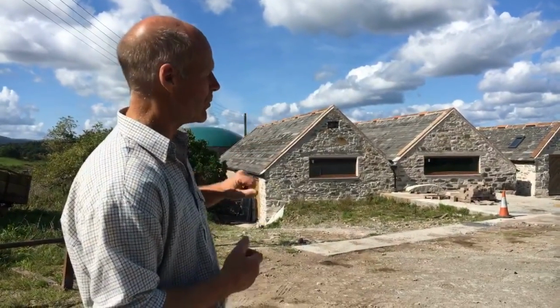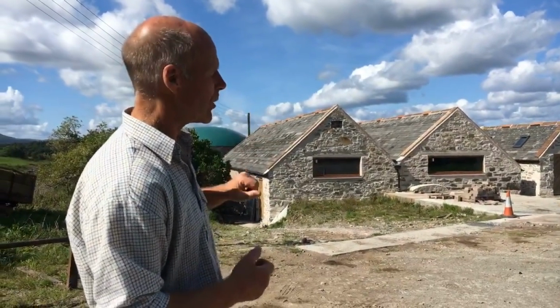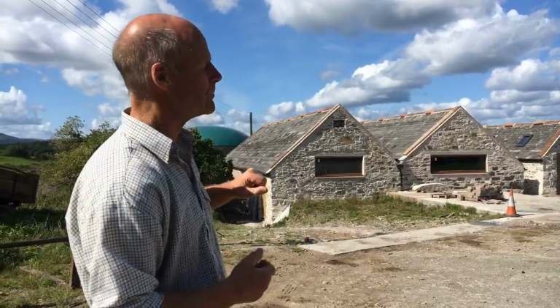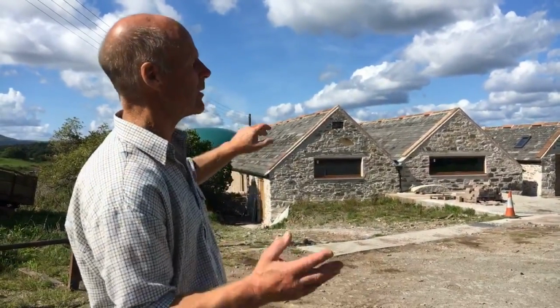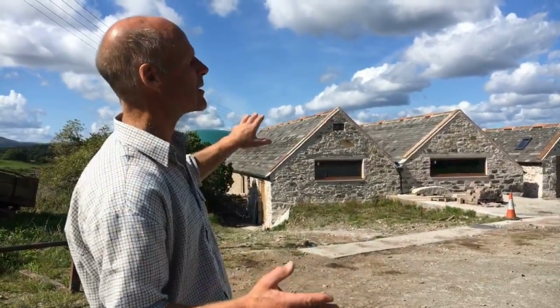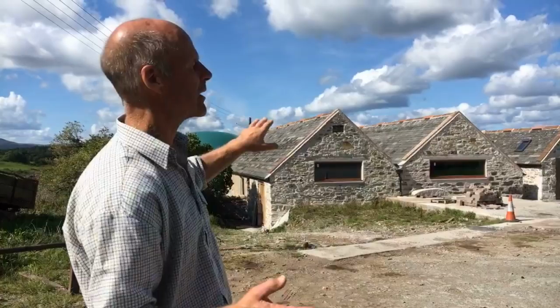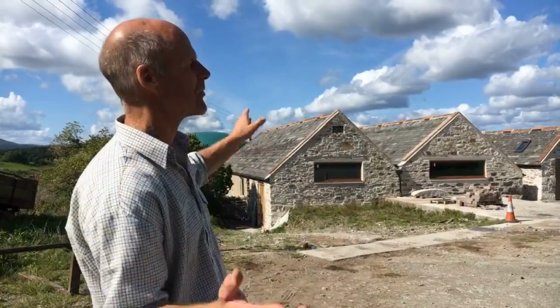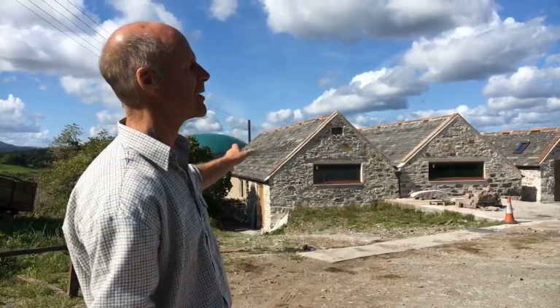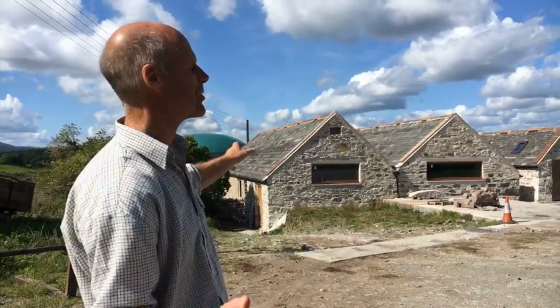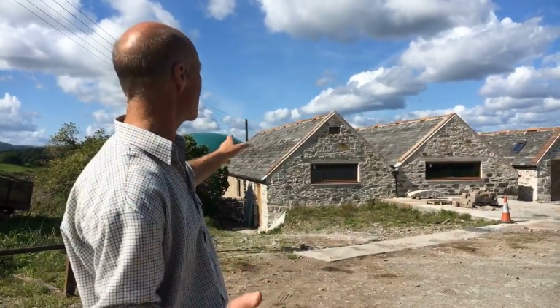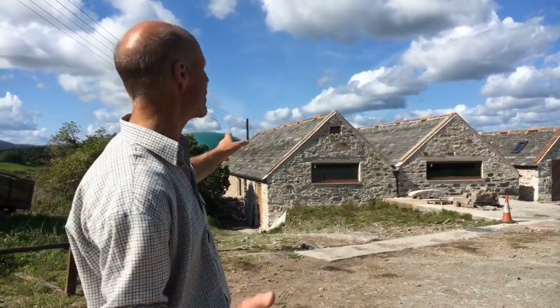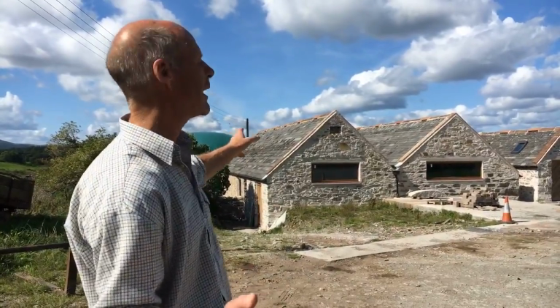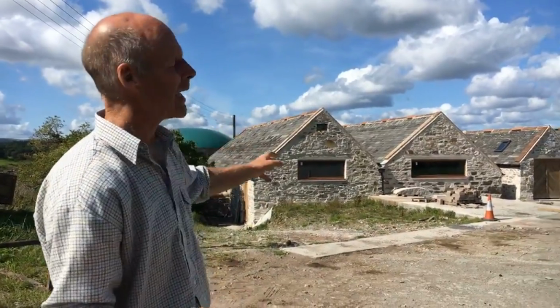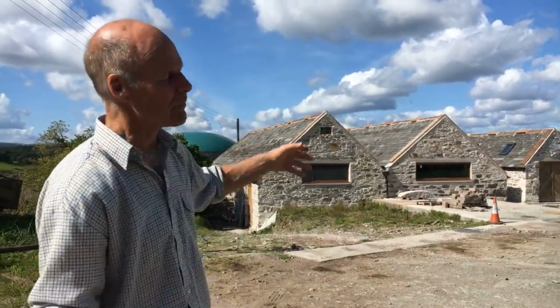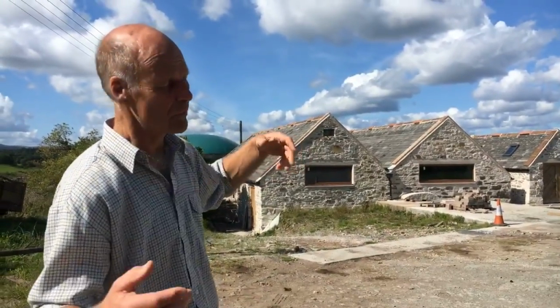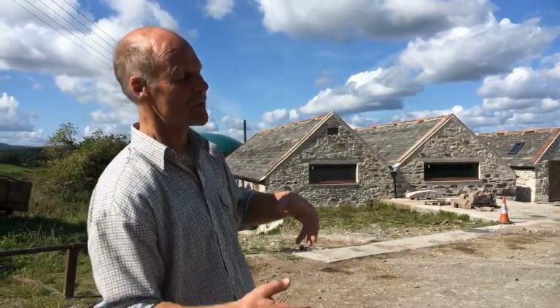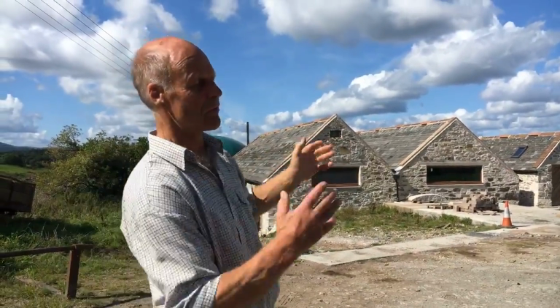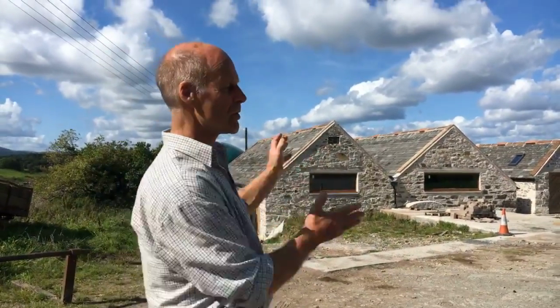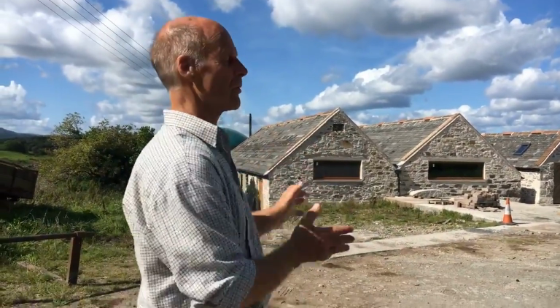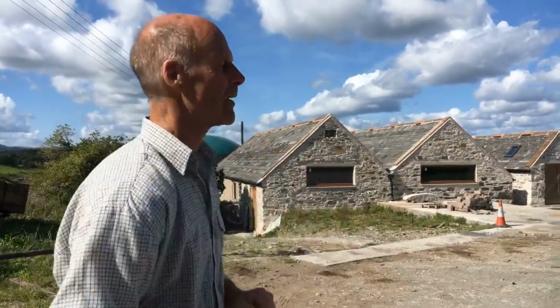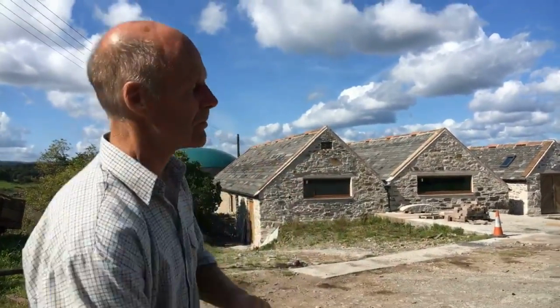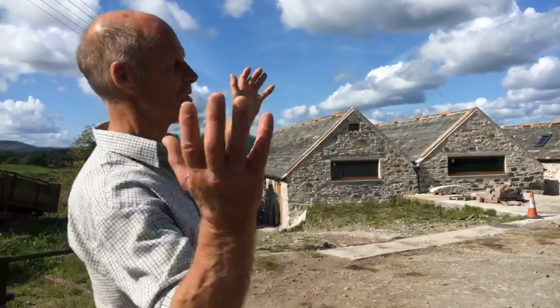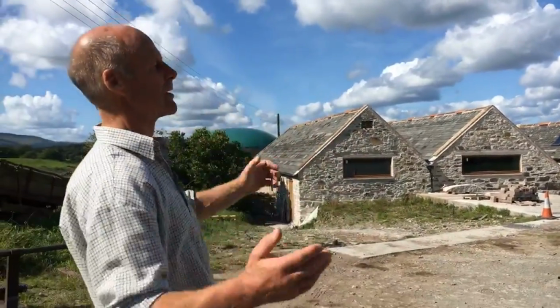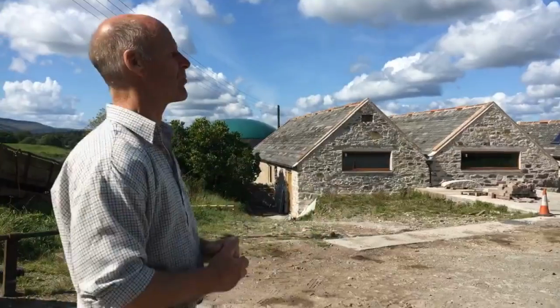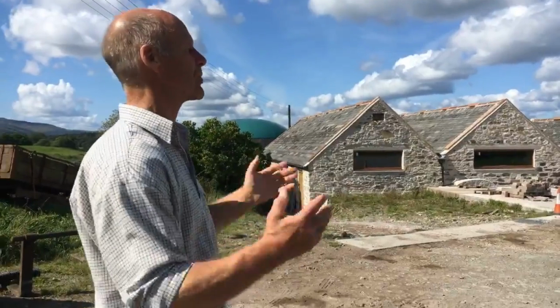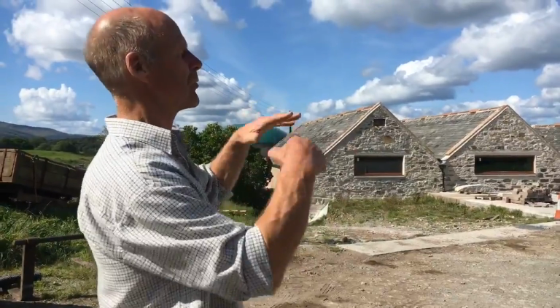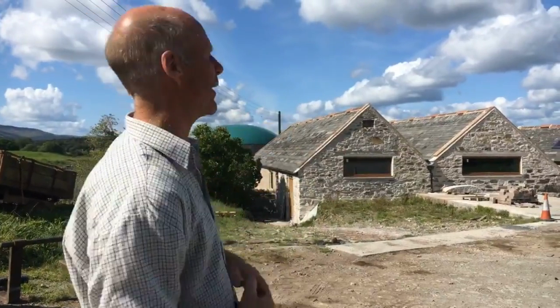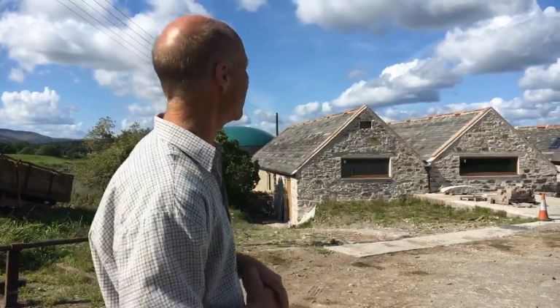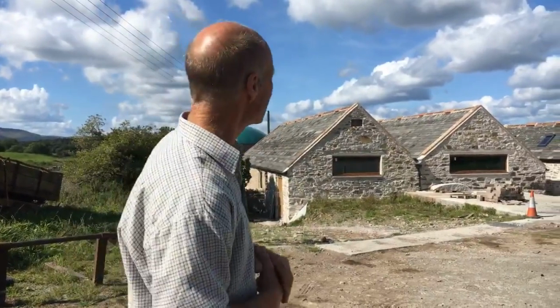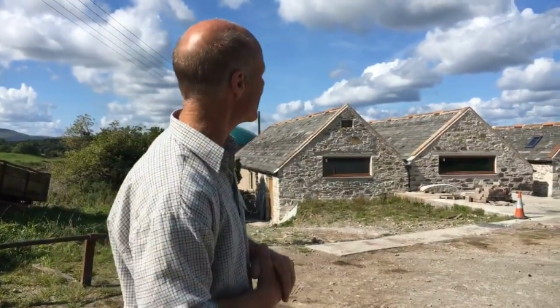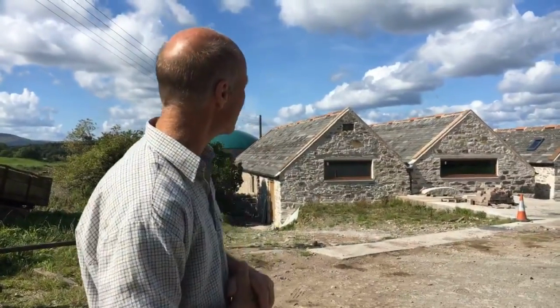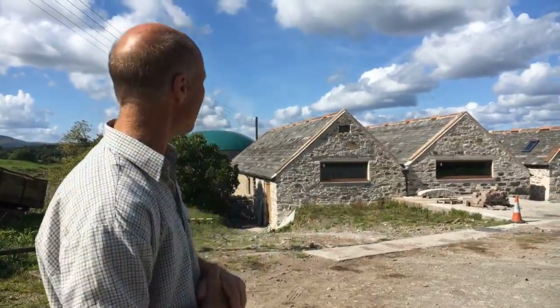Latterly it just fell into disuse — rubbish was thrown in there, it was stacked high with rubbish, the roof was falling in, so it was derelict.